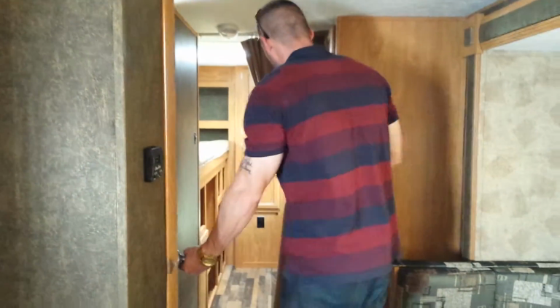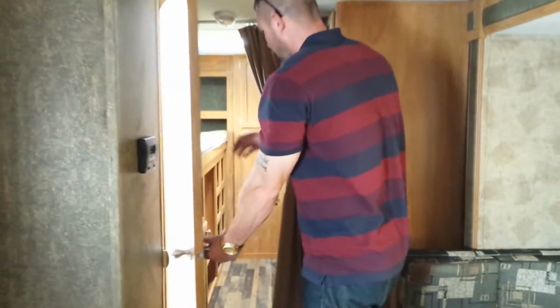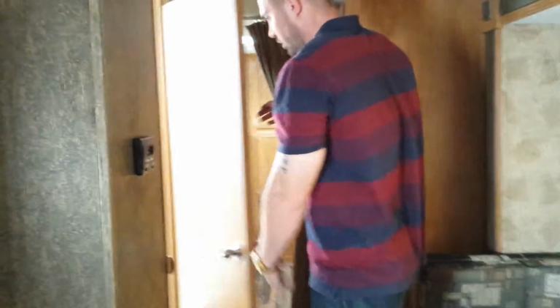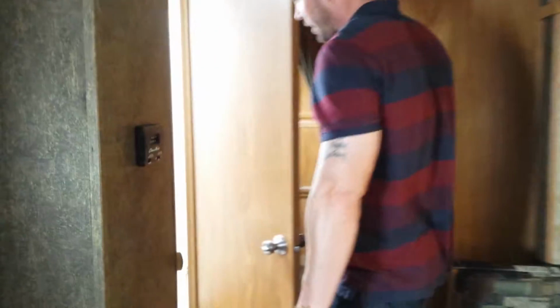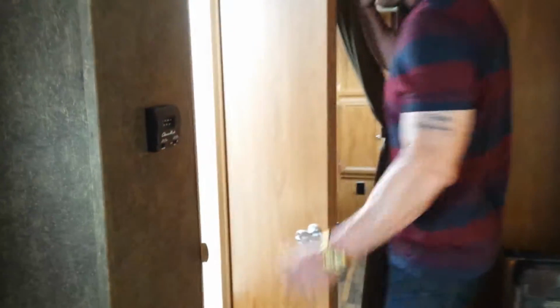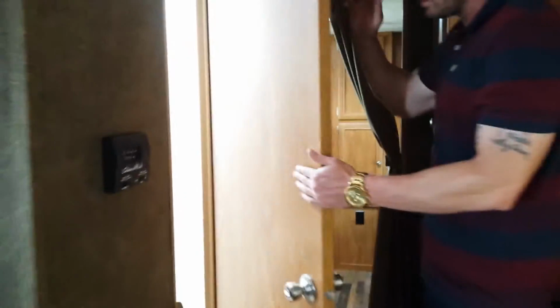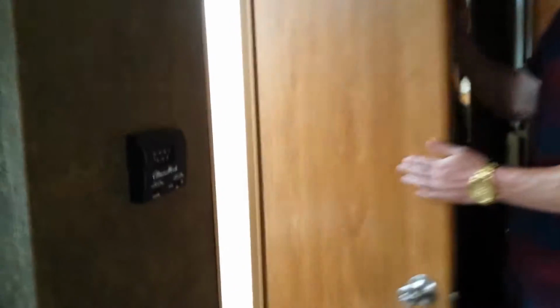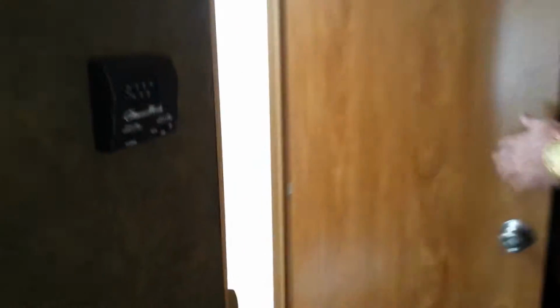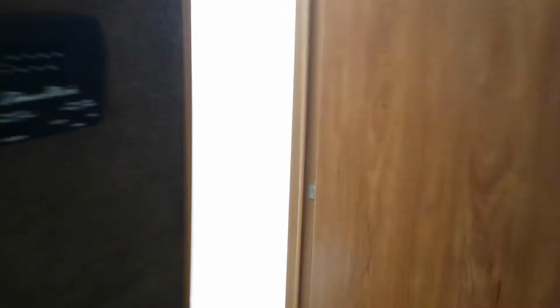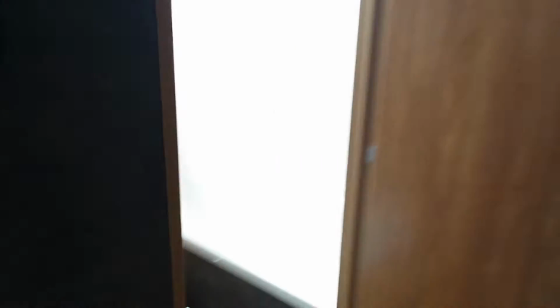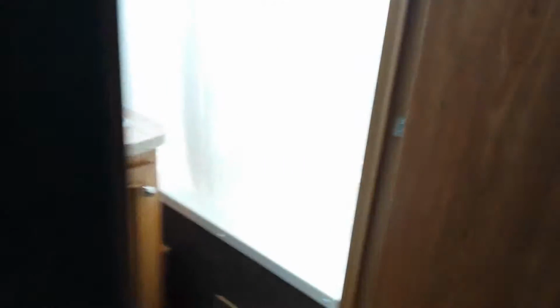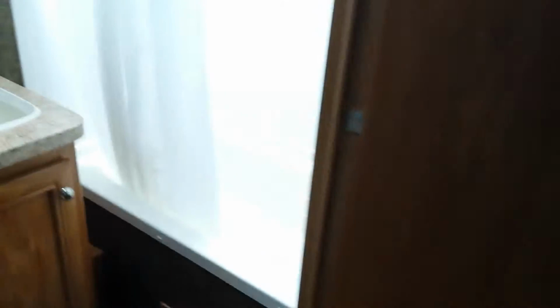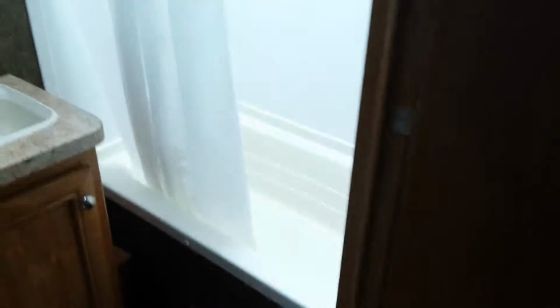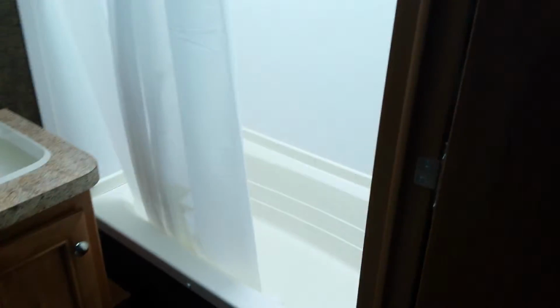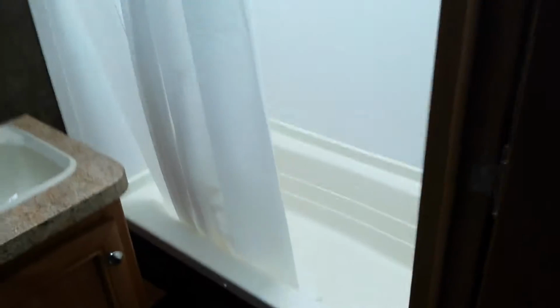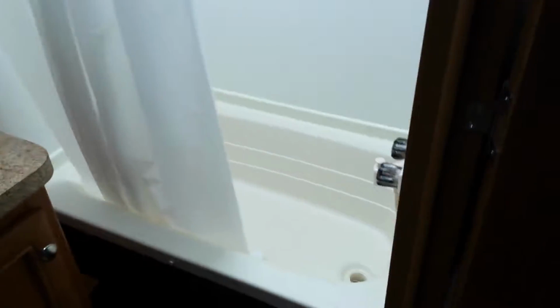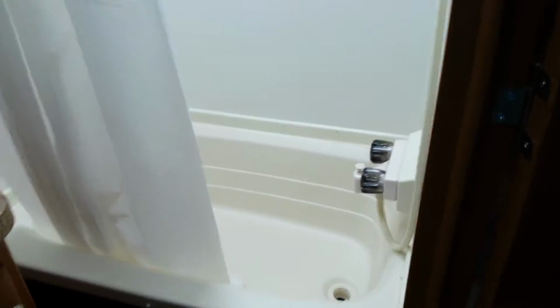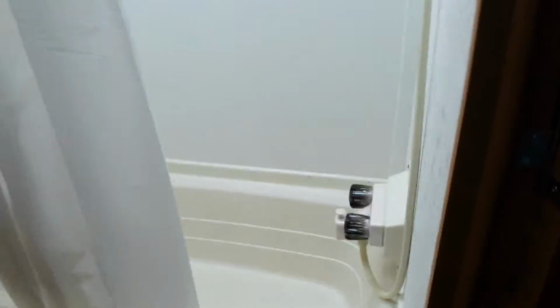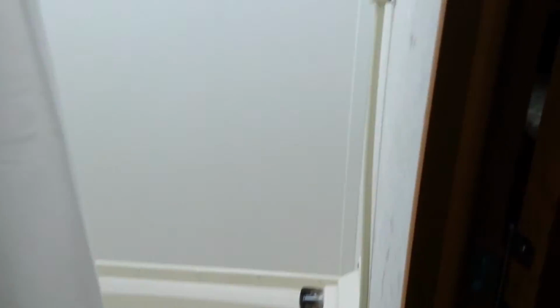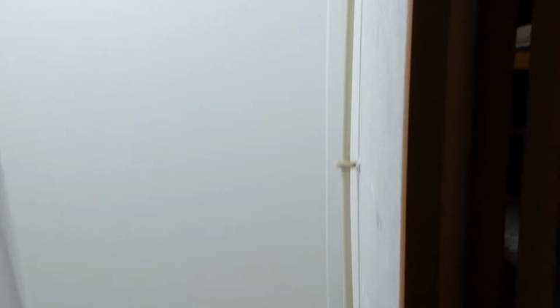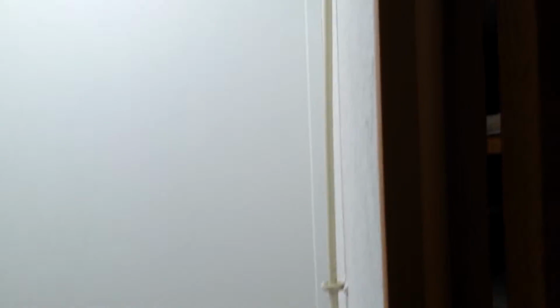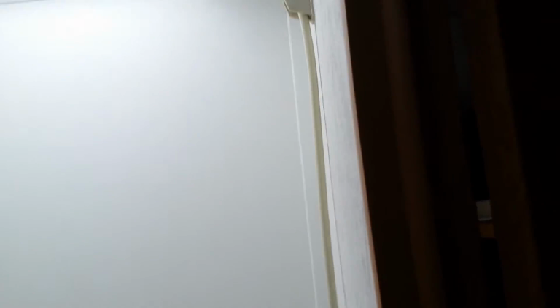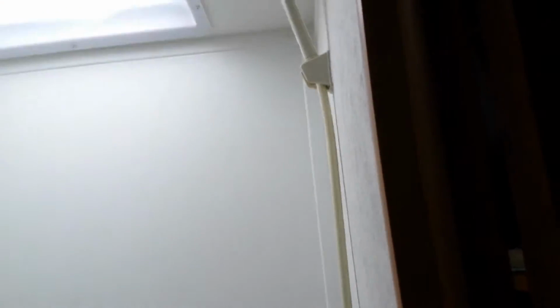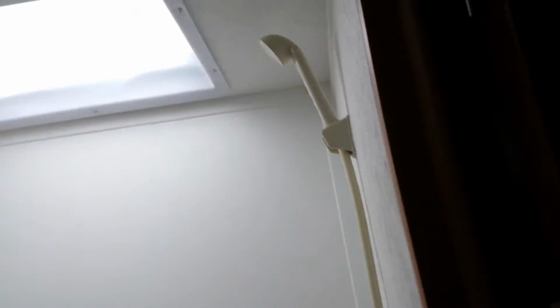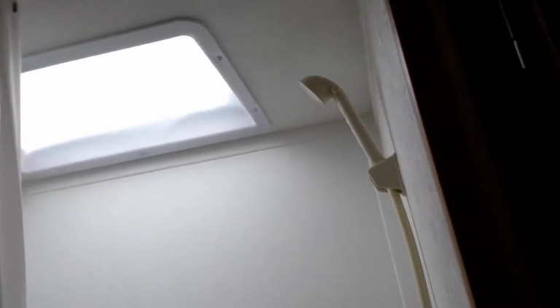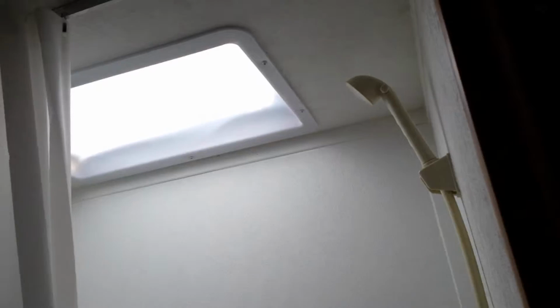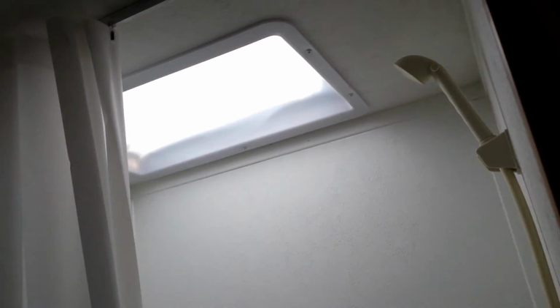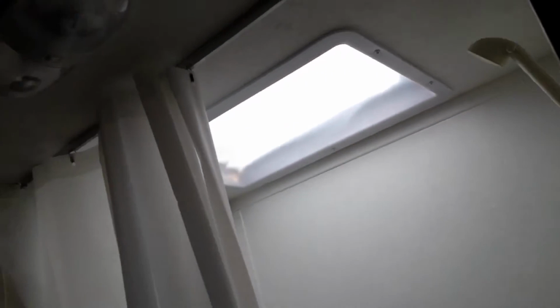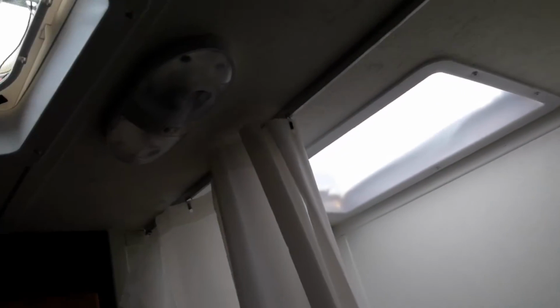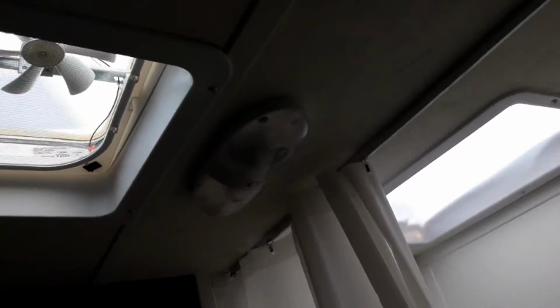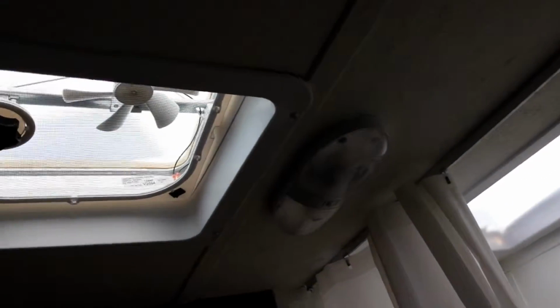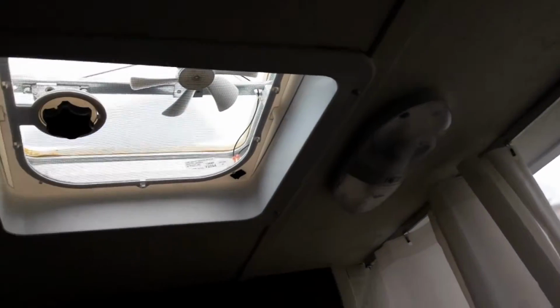As we go in the bathroom, it gives you a tub, a good-sized vanity, and a skylight.